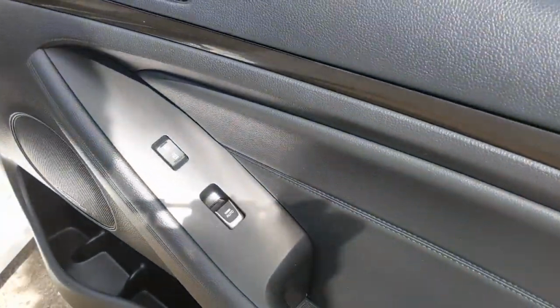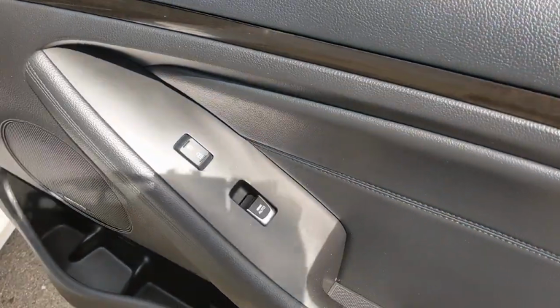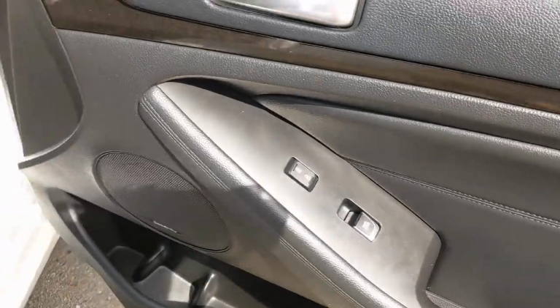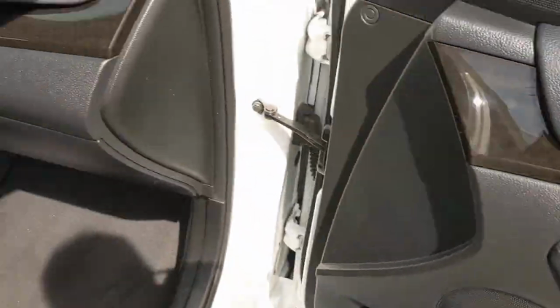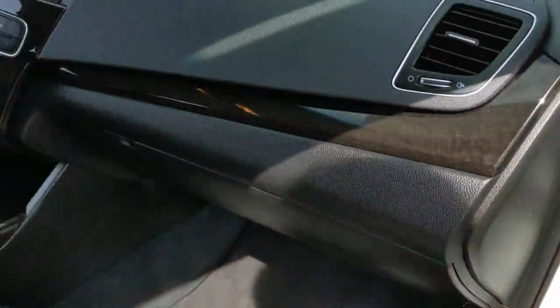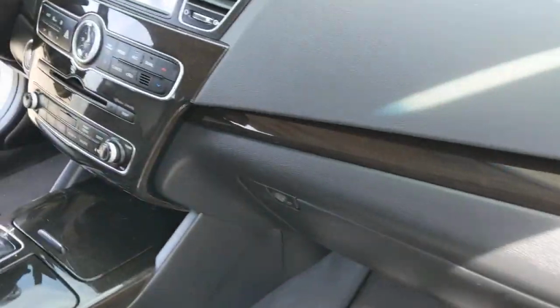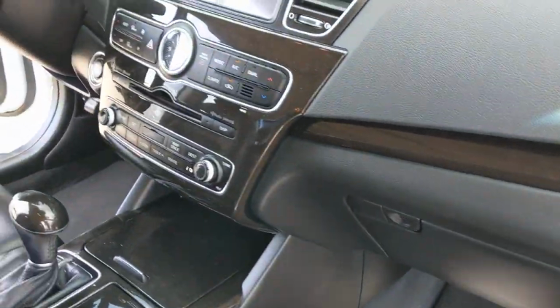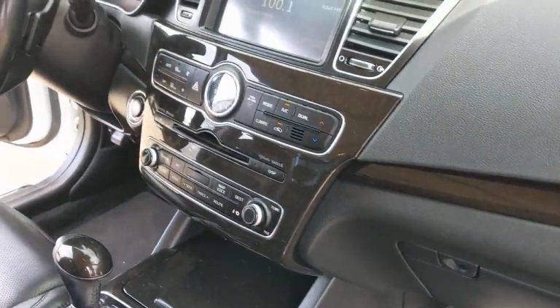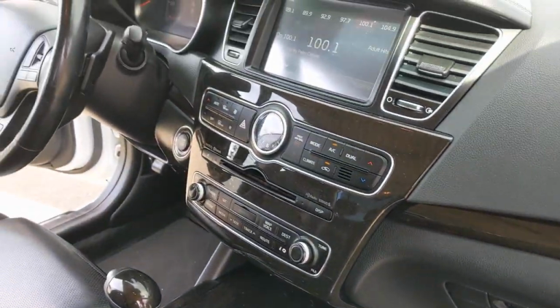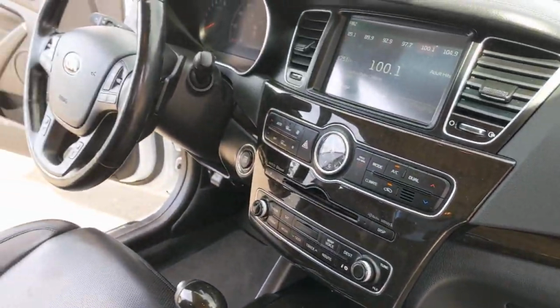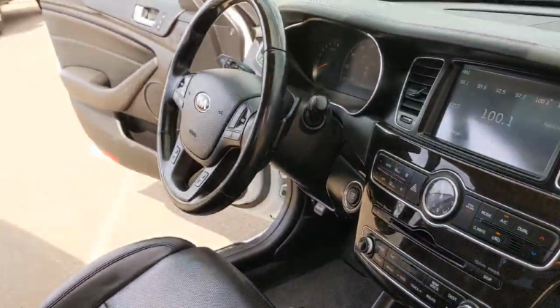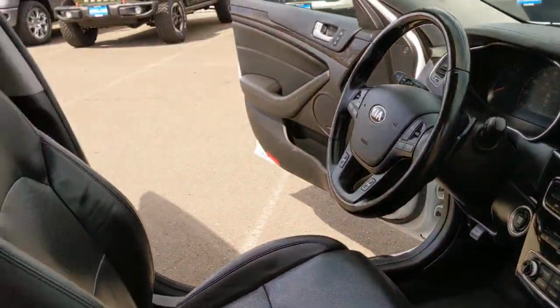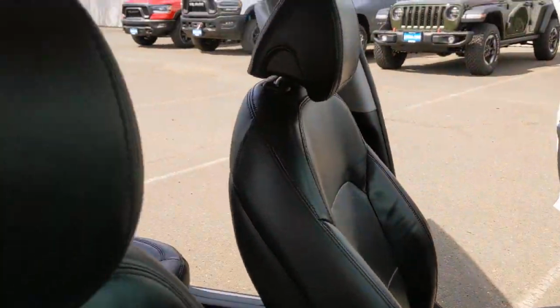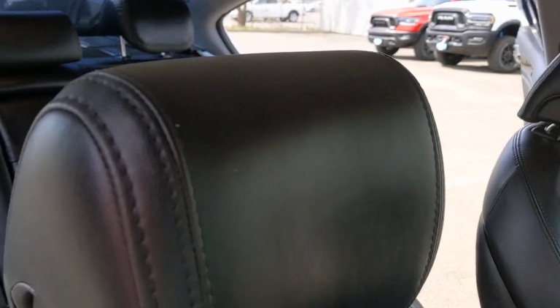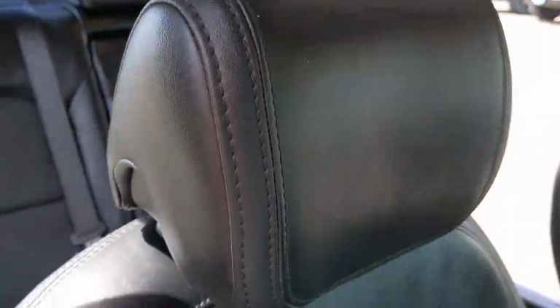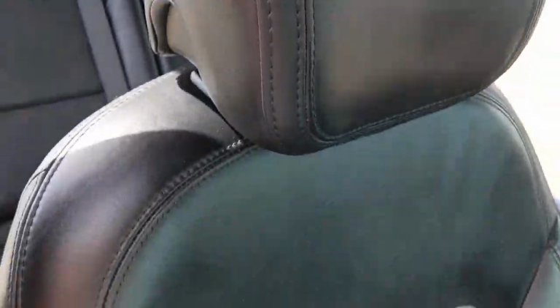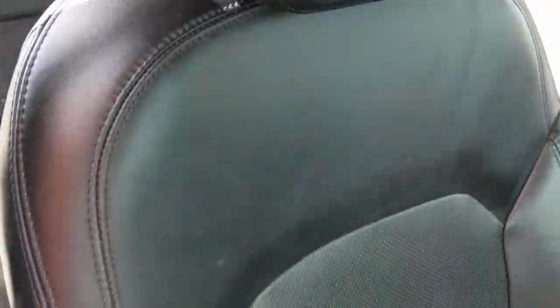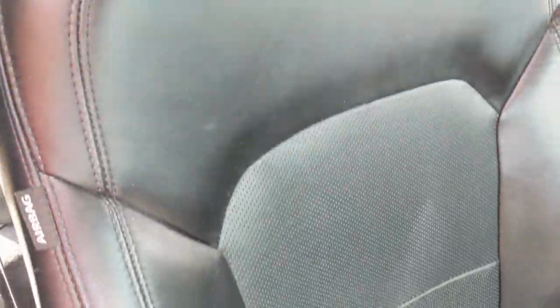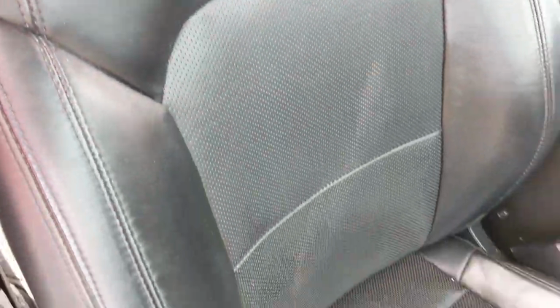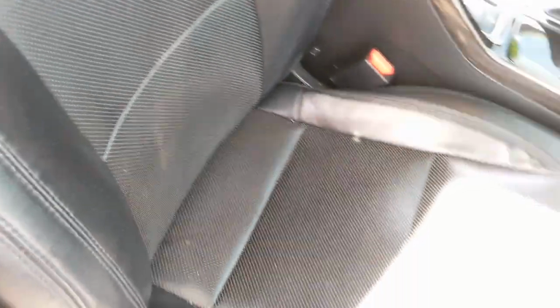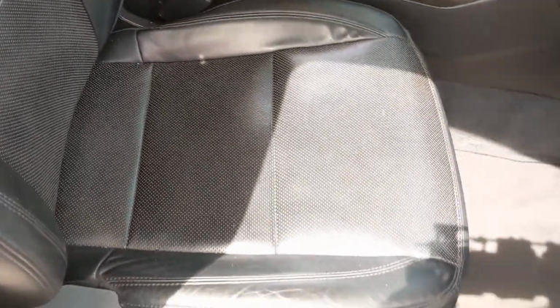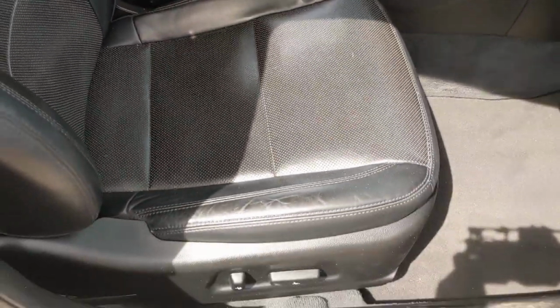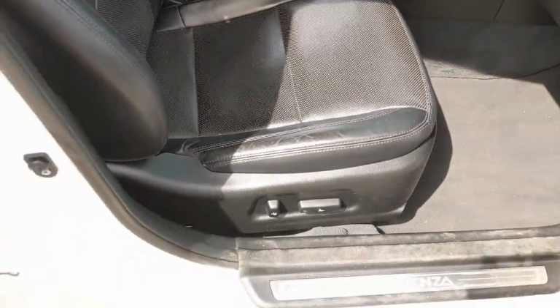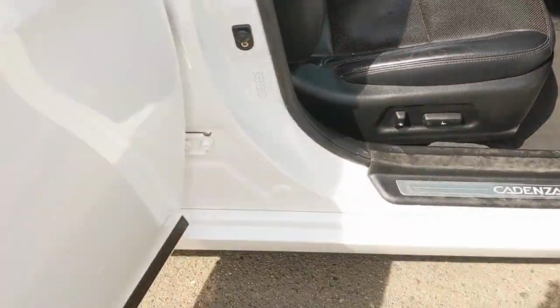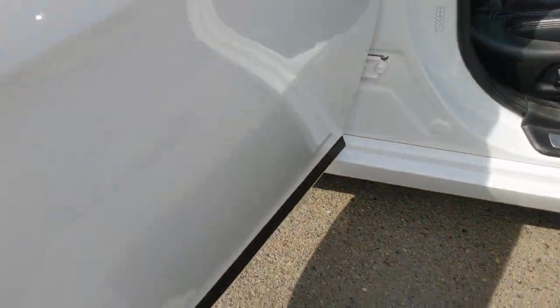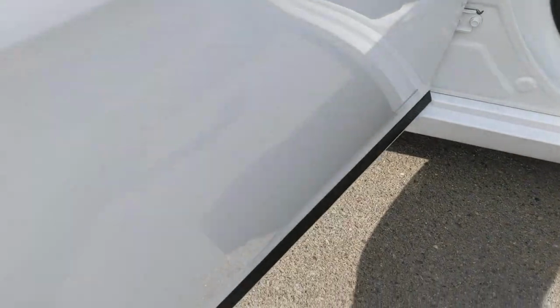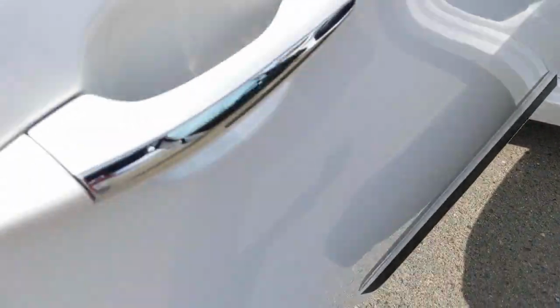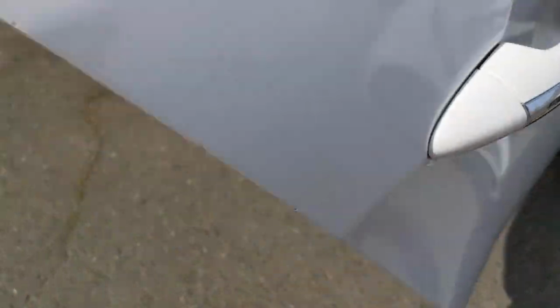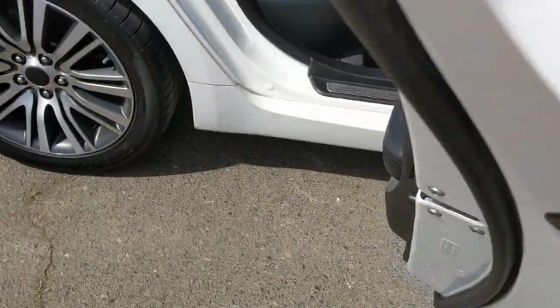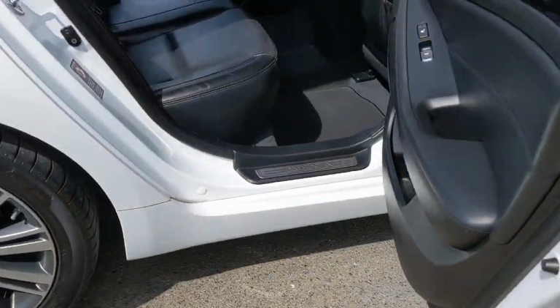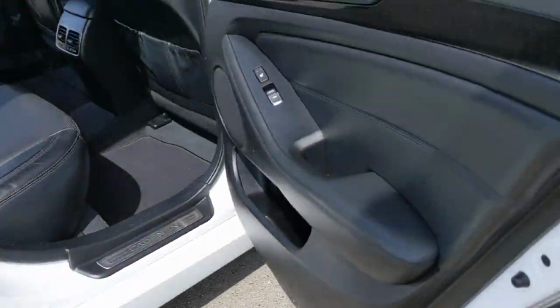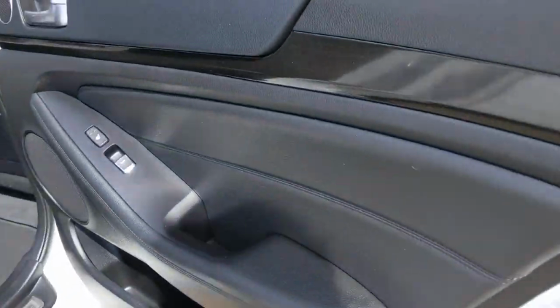This upscale midsize sedan optimizes comfort and performance with a spacious, luxurious interior, ample trunk space, and advanced technology to keep you safe, connected, and entertained. The following are some of this vehicle's highlighted options.